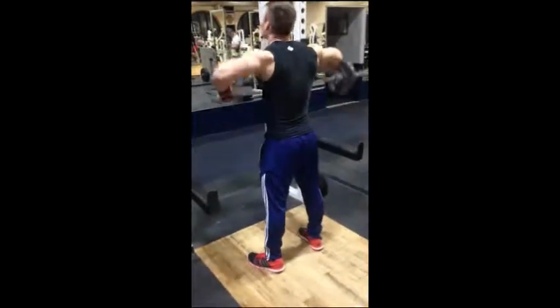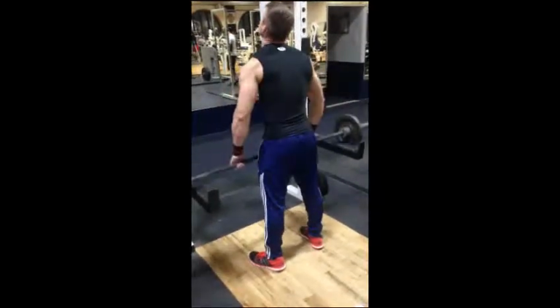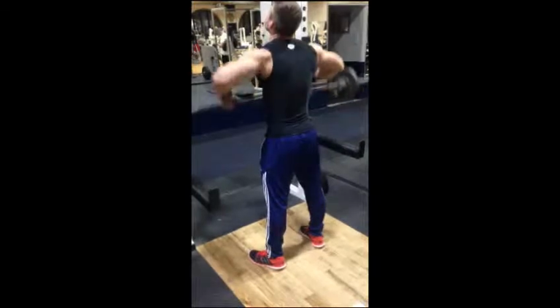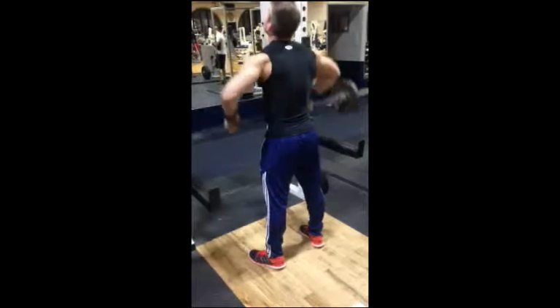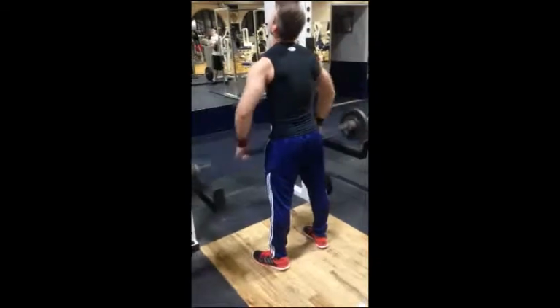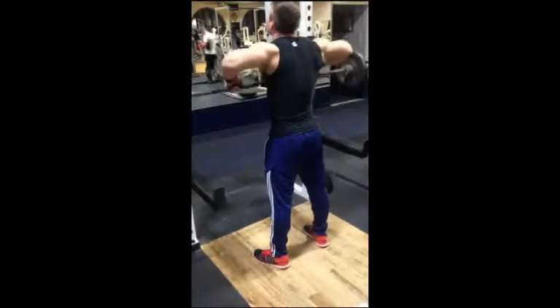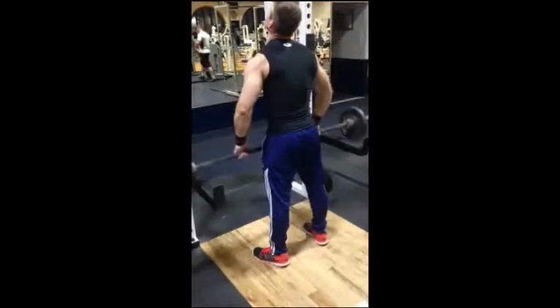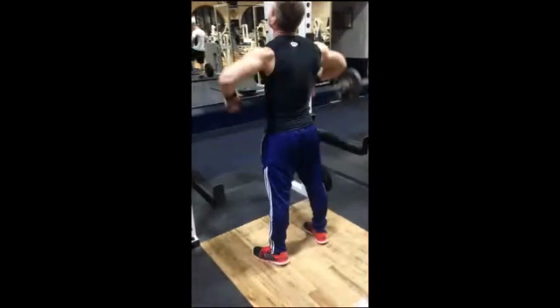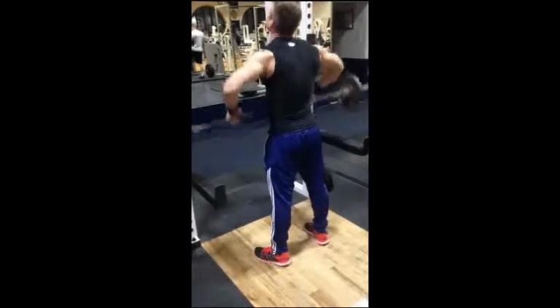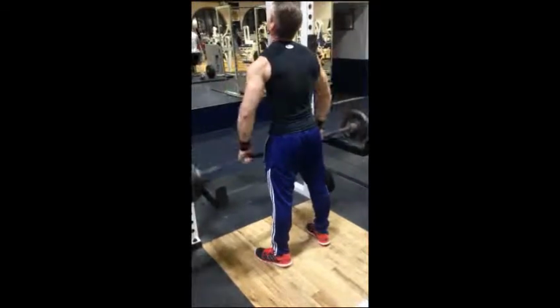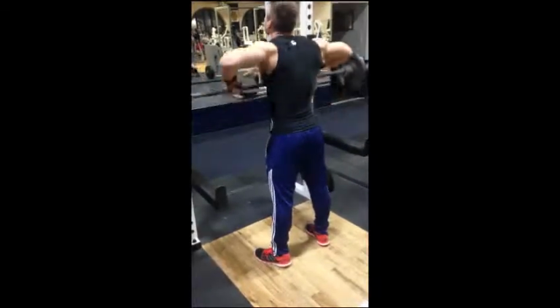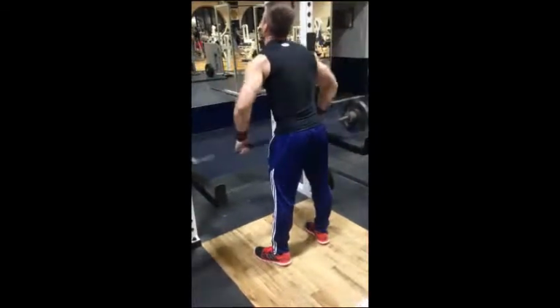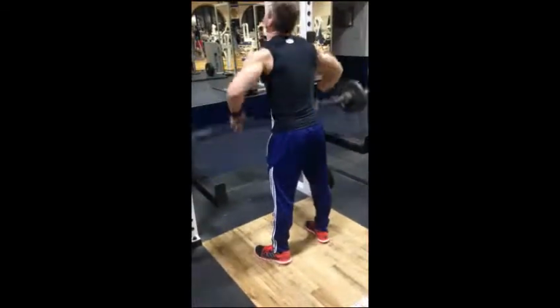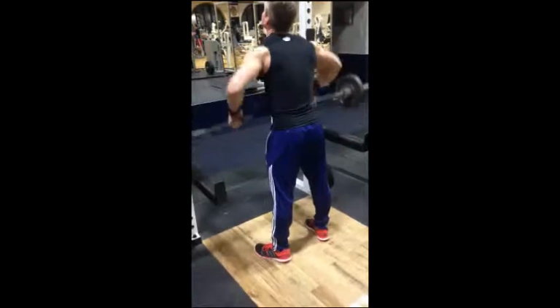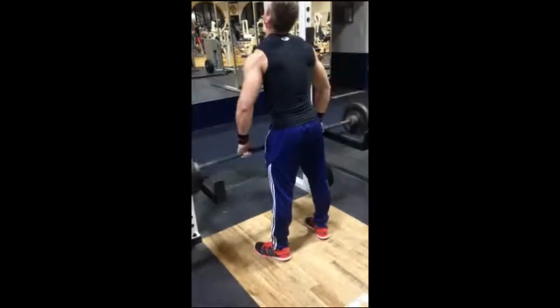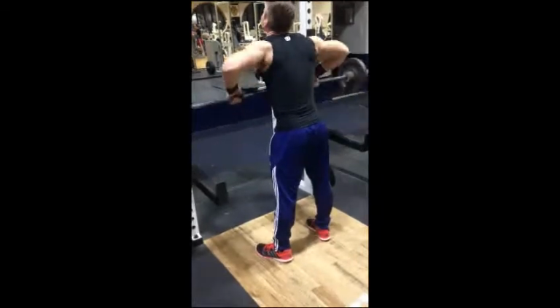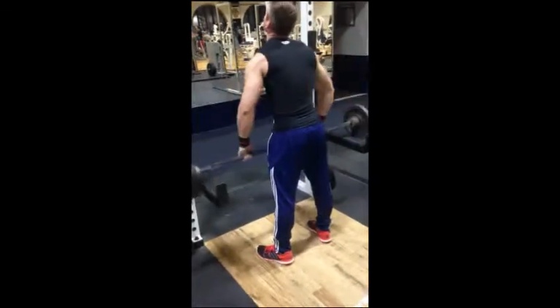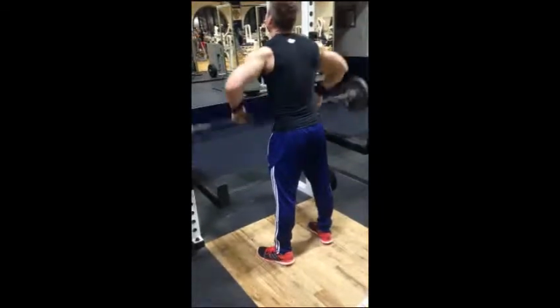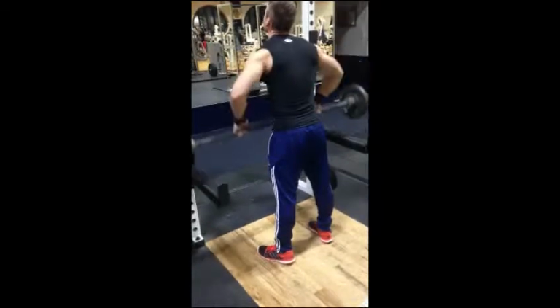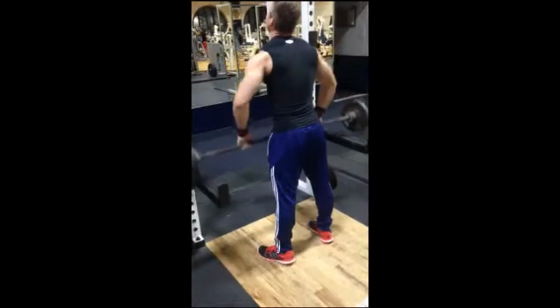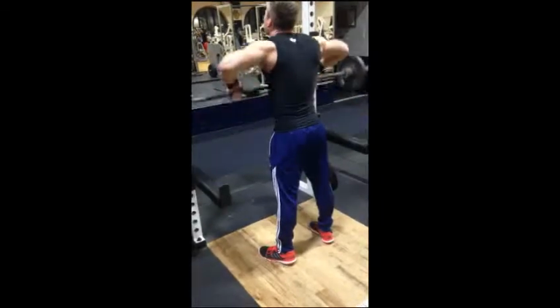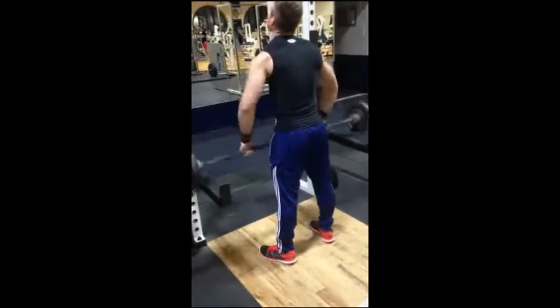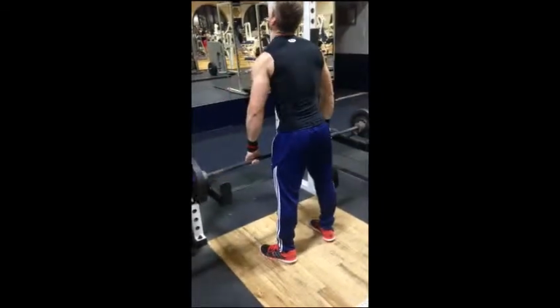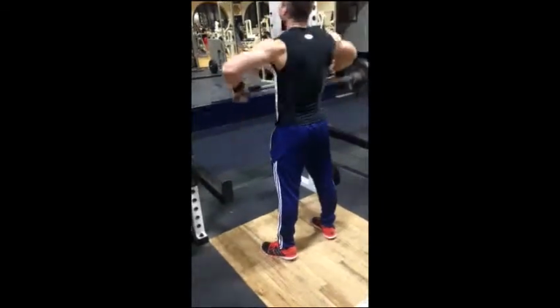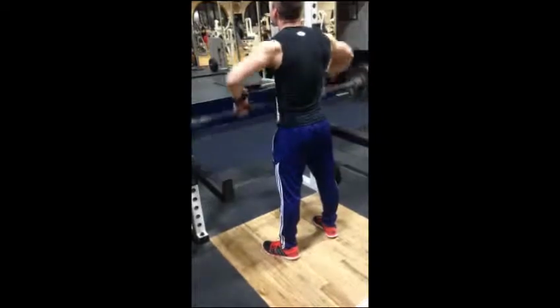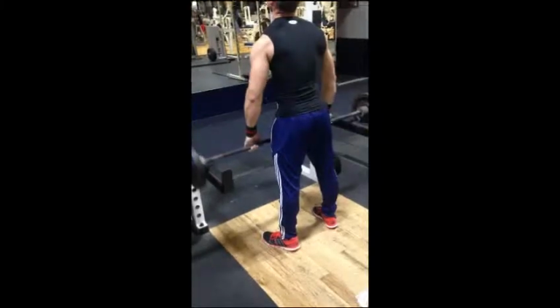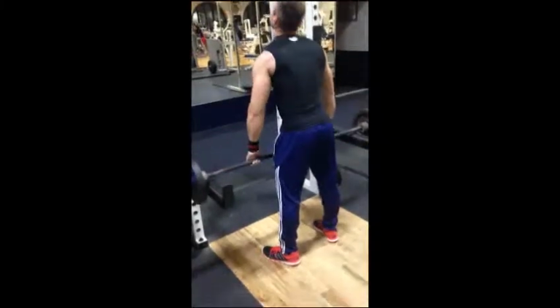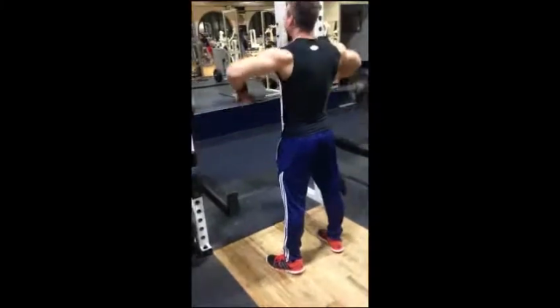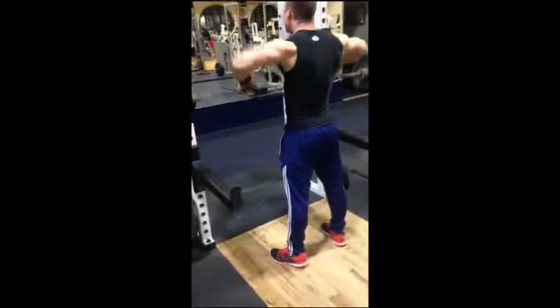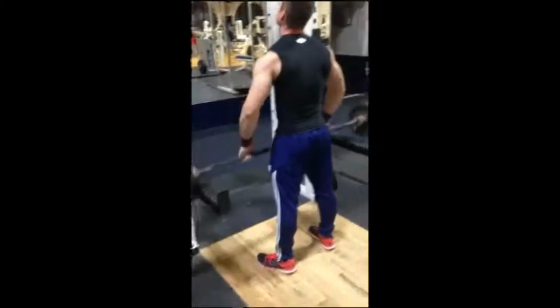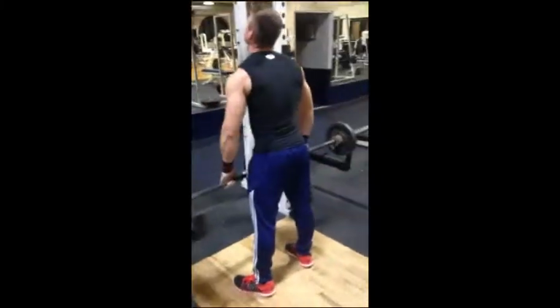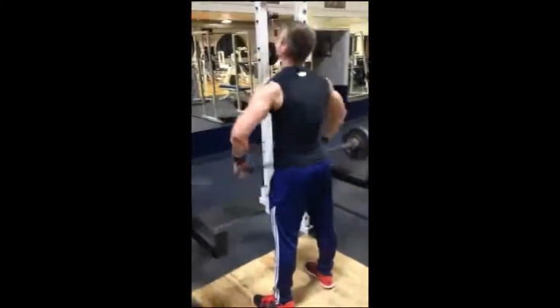Next we did upright rows with the barbell, focusing on our form, bringing it up, working our front delt, bringing it up to our chest. You can see I'm leaning forward a little — it helps work the muscle a little bit more.